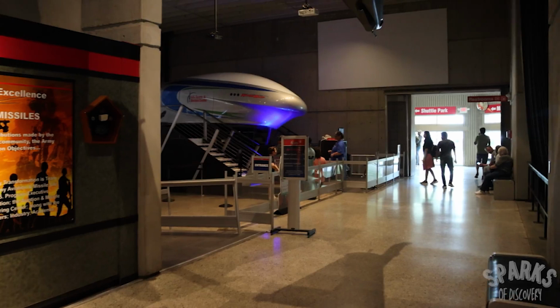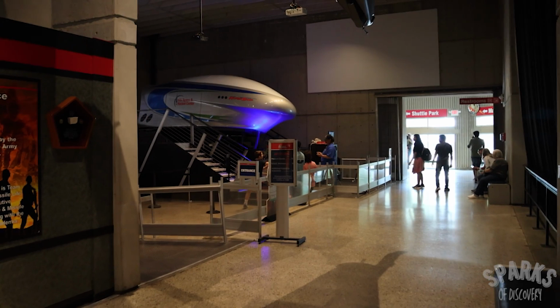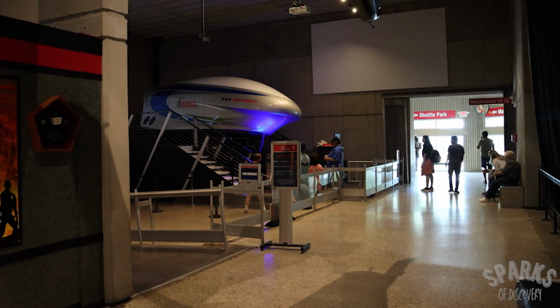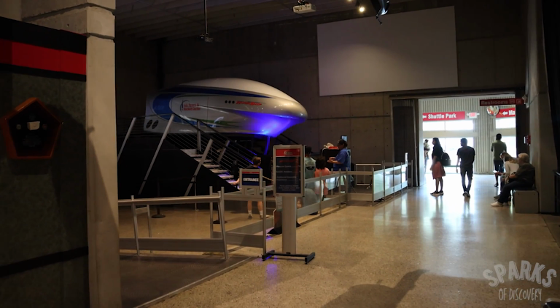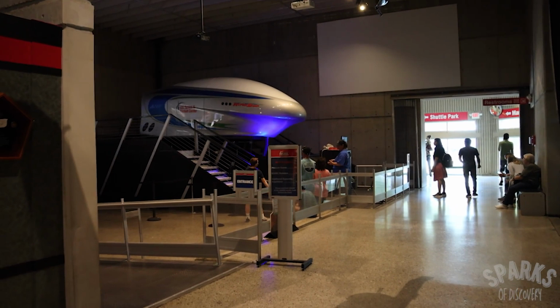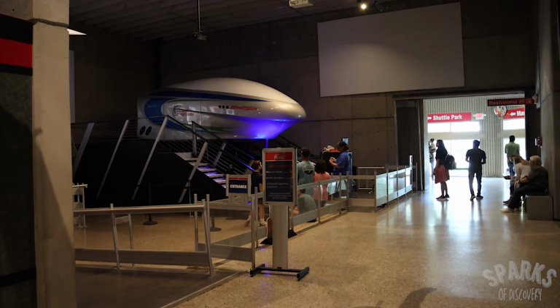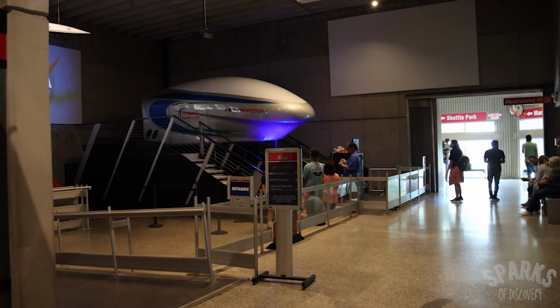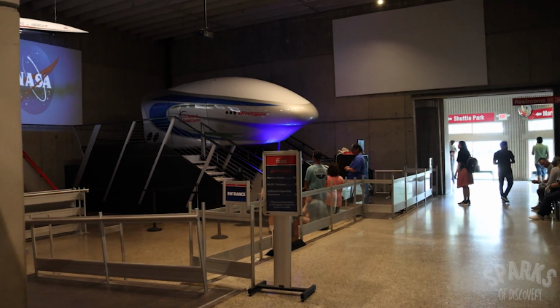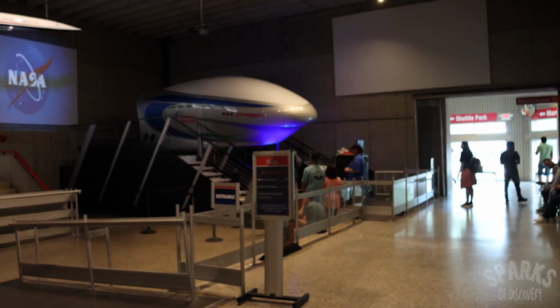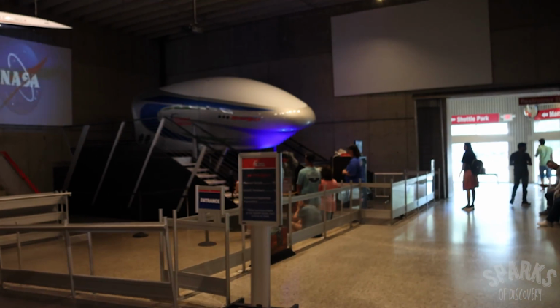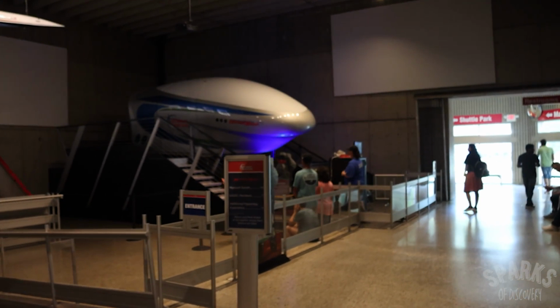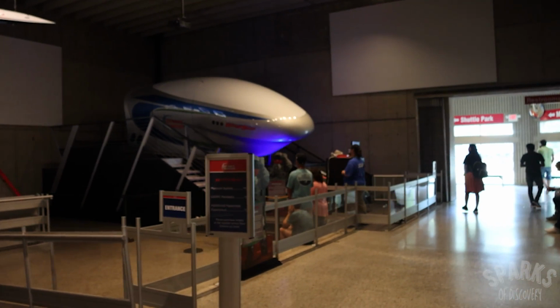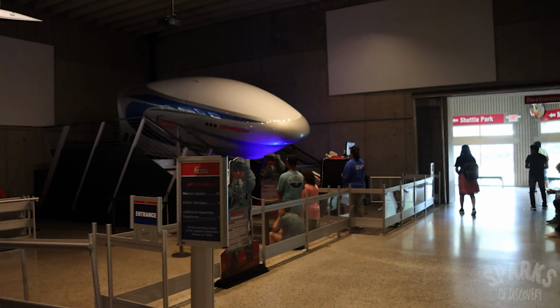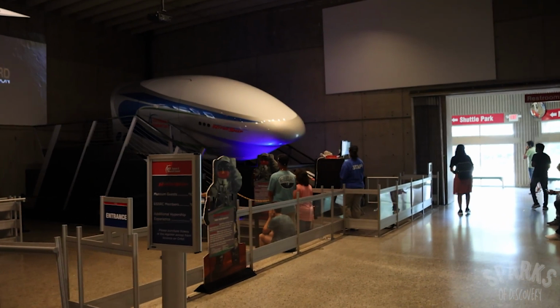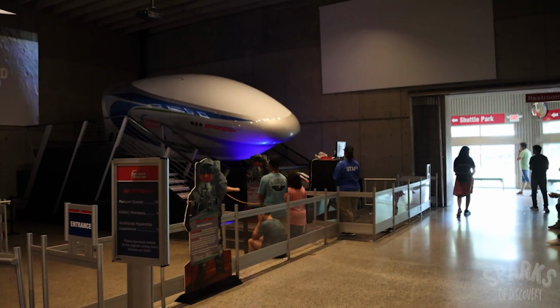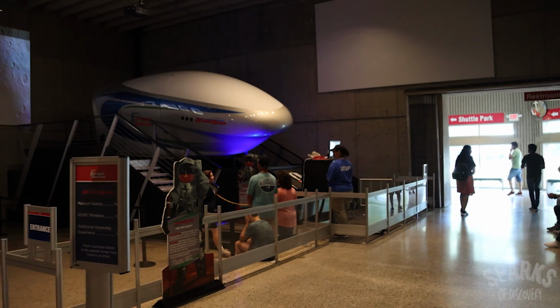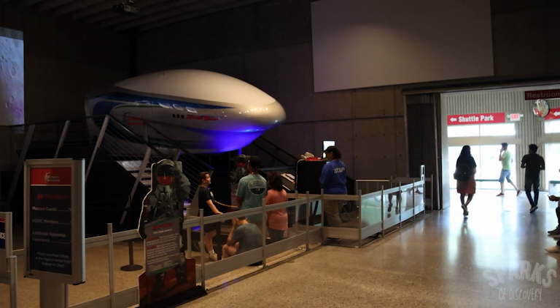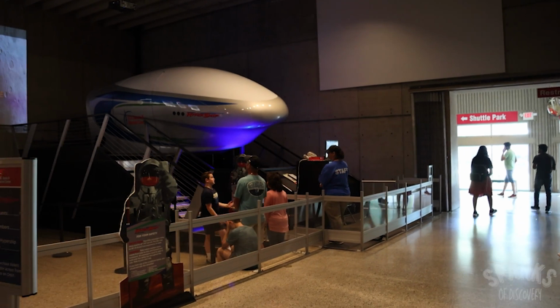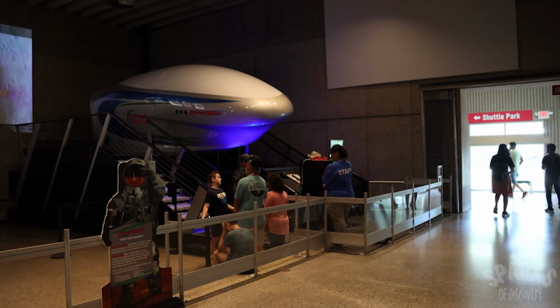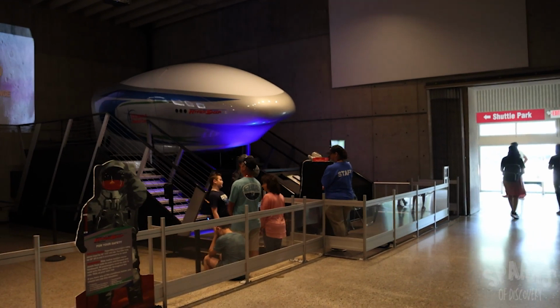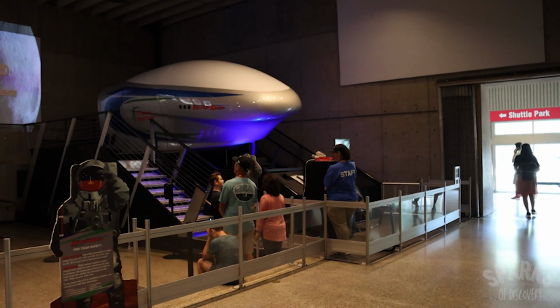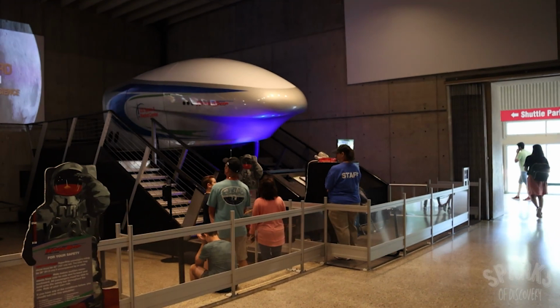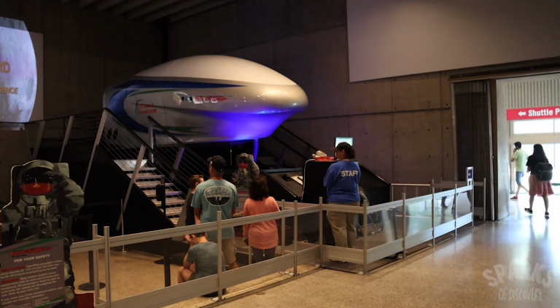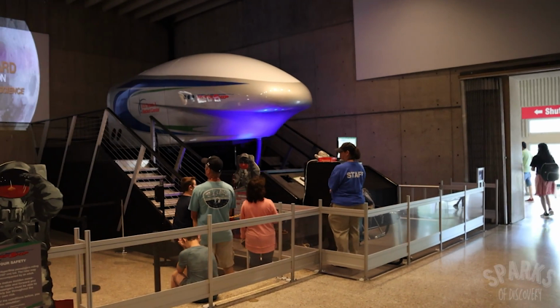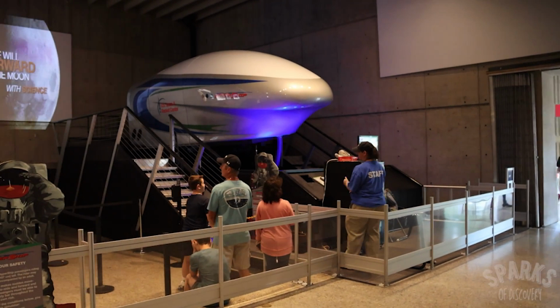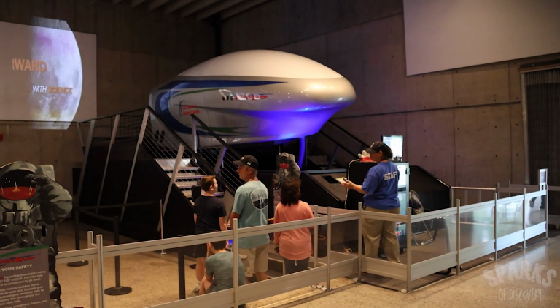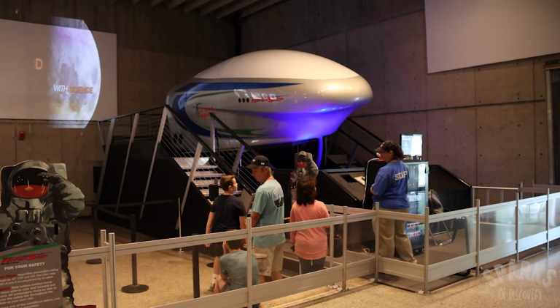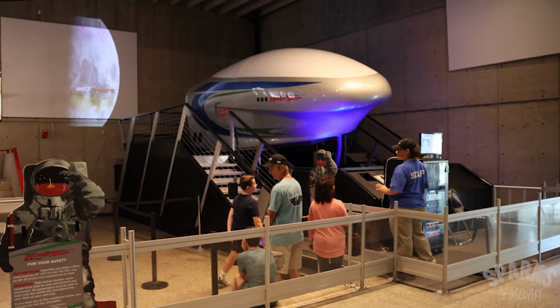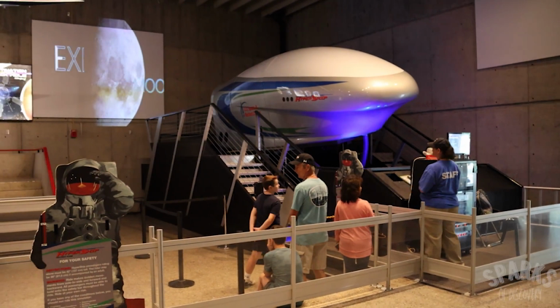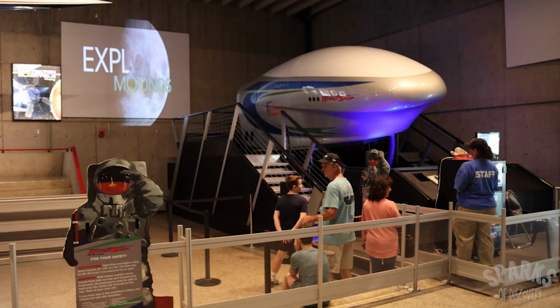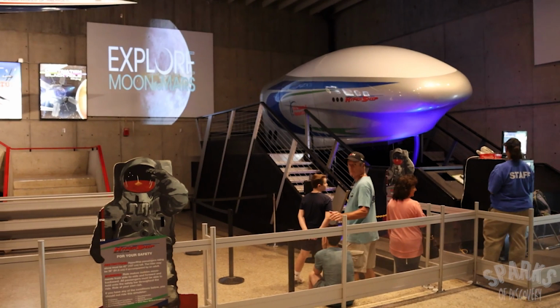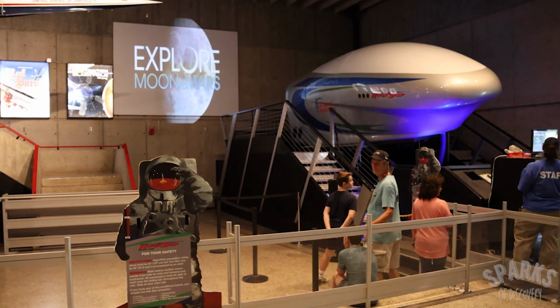After making your way through the military exhibit, you can try out some different simulated air experiences to find out if you have what it takes to be a NASA astronaut. These are not included in the admission price, but they look like a lot of fun.